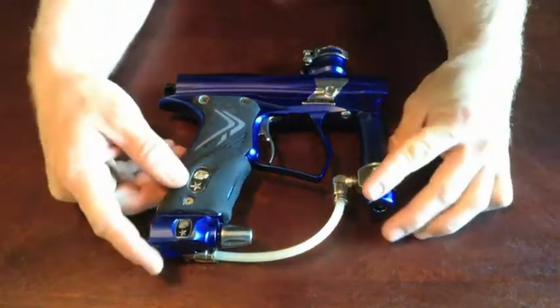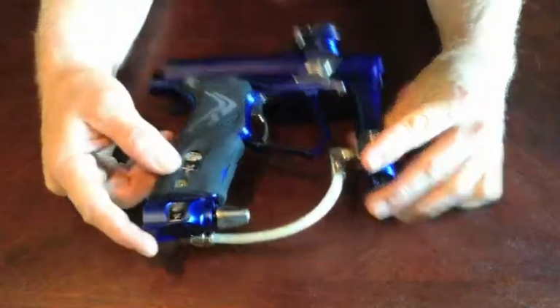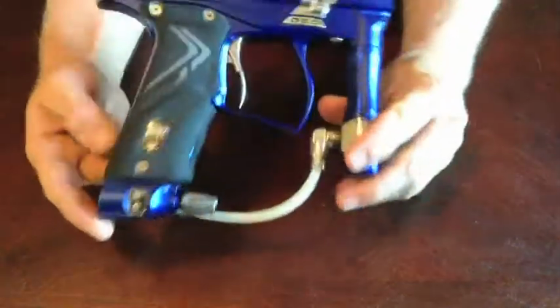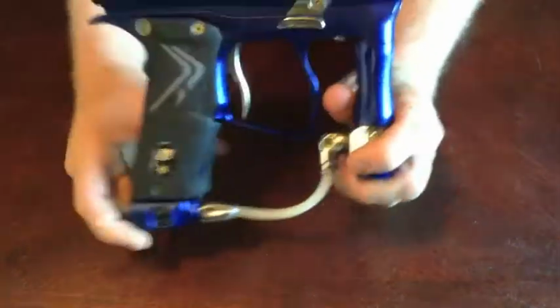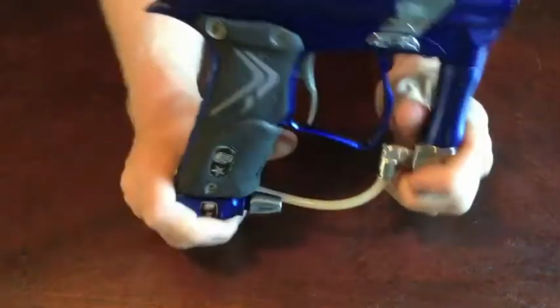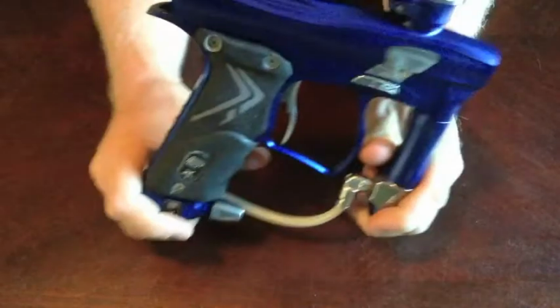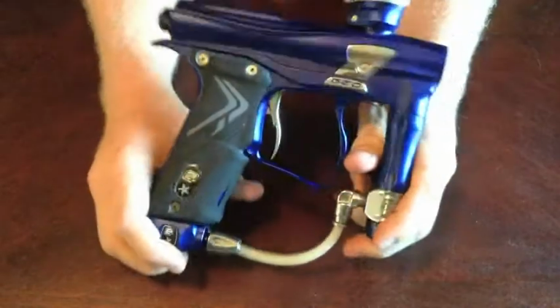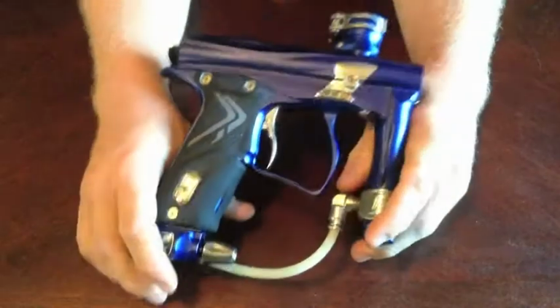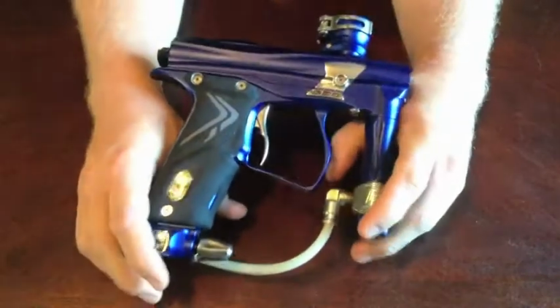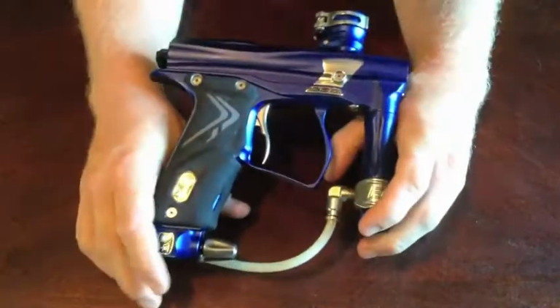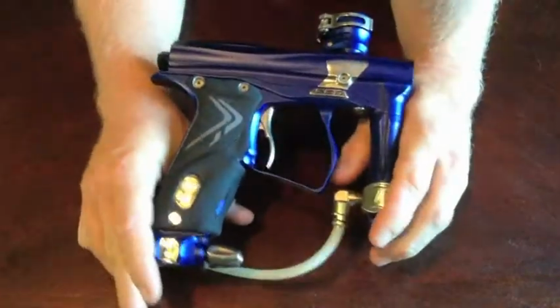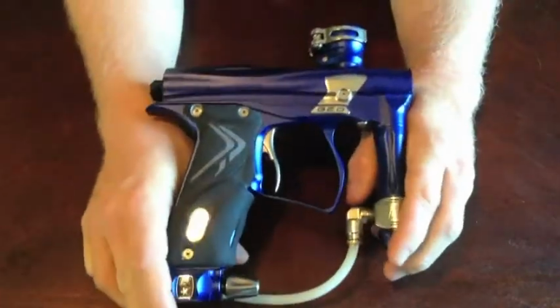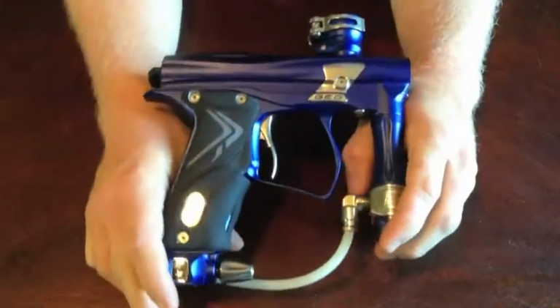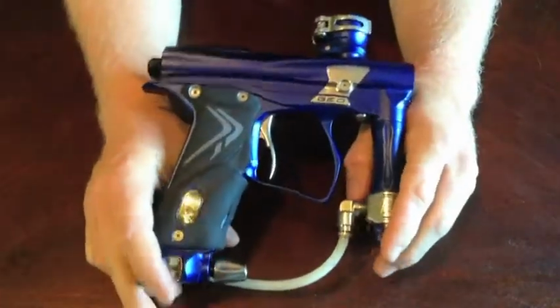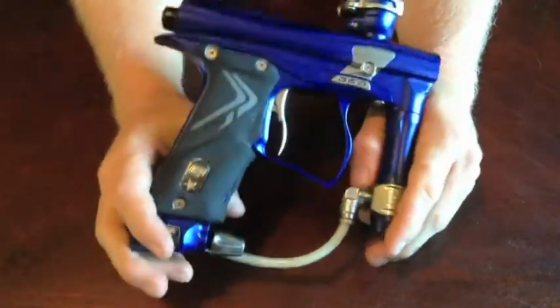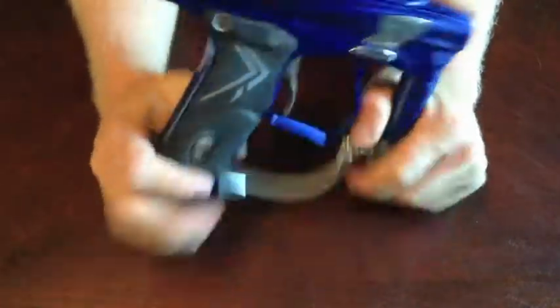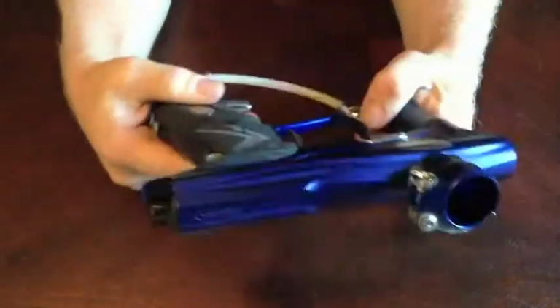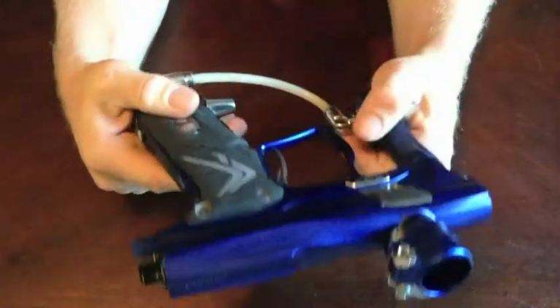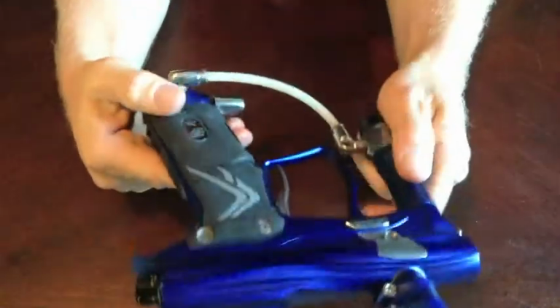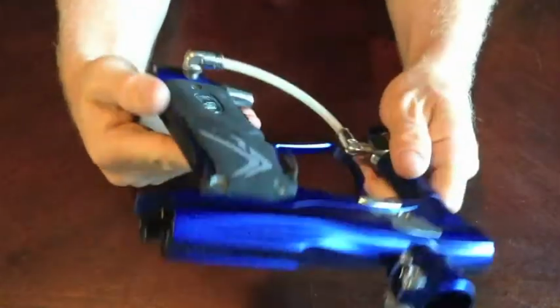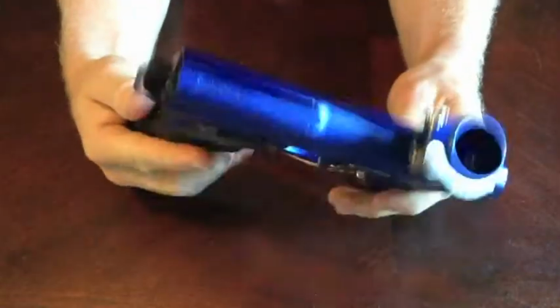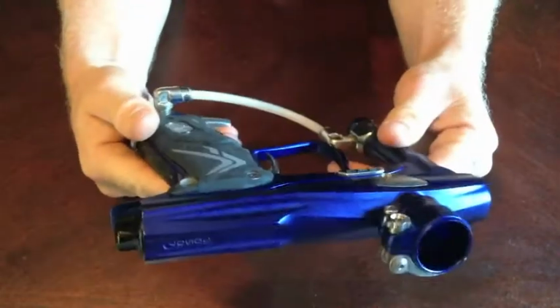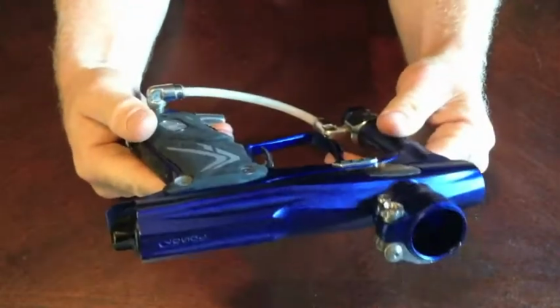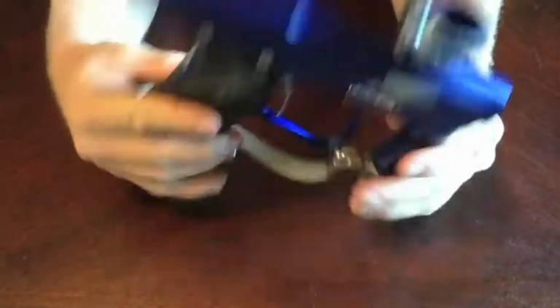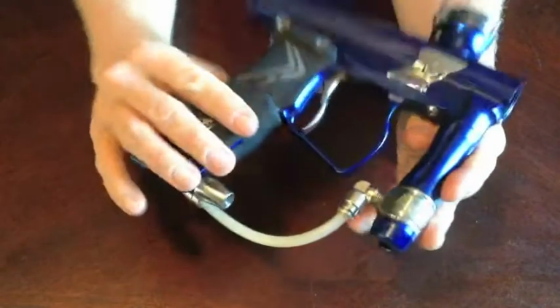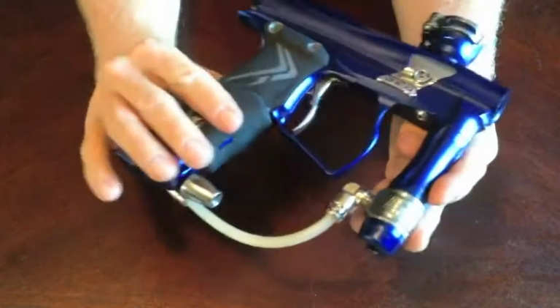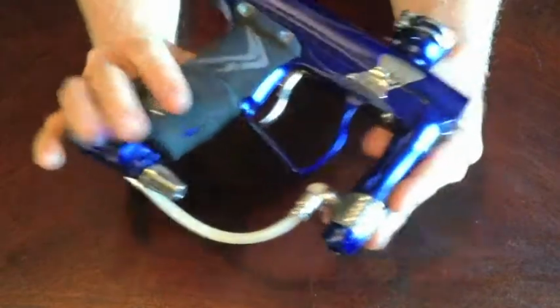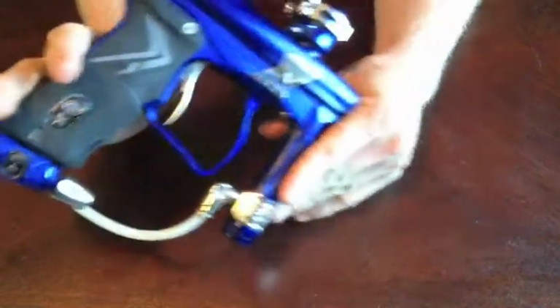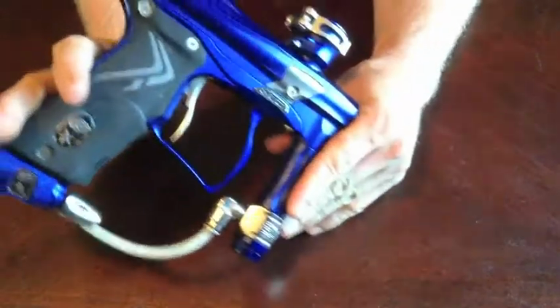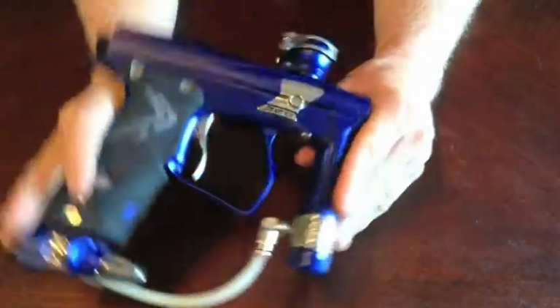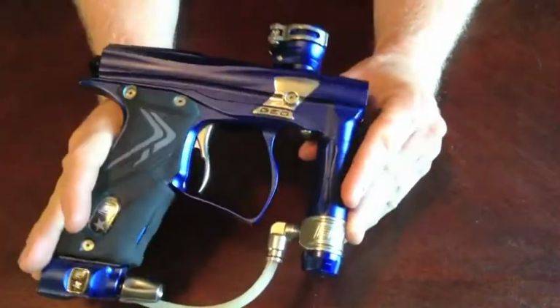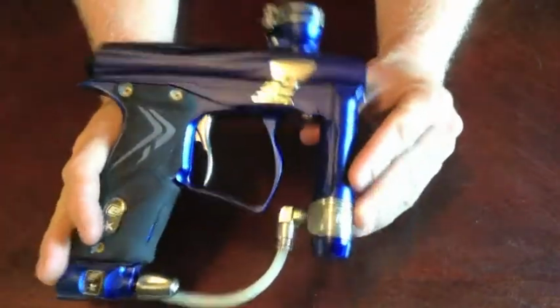Okay, well — eBay, PB Nation, whoever ends up picking this one up — I just wanted to show you around my Planet Eclipse Geo.